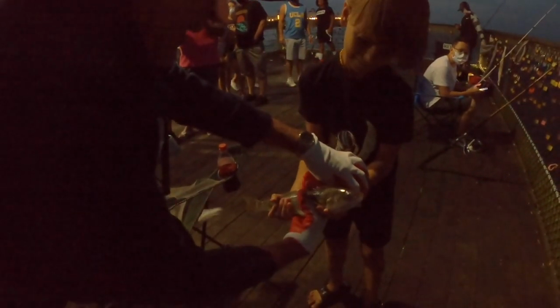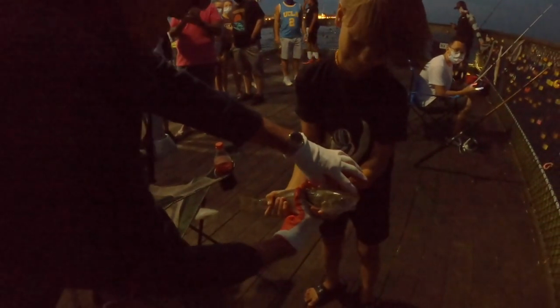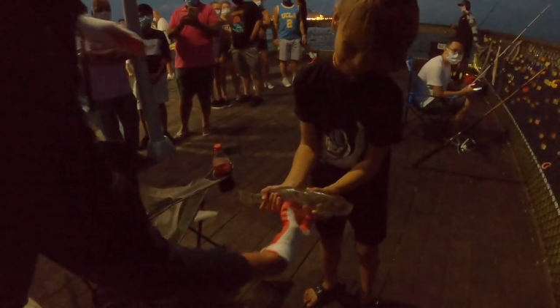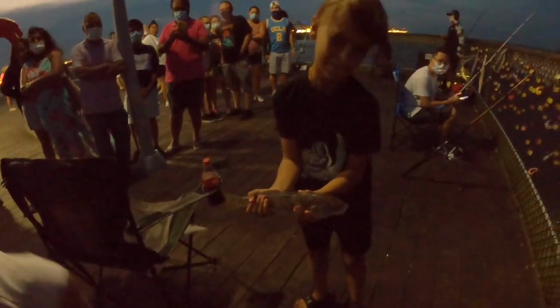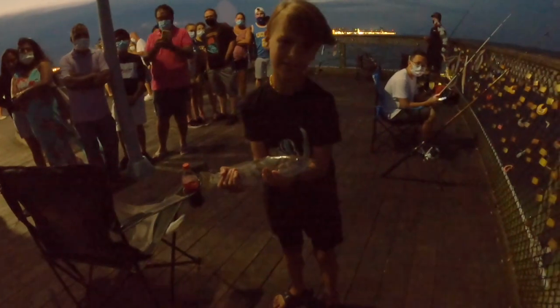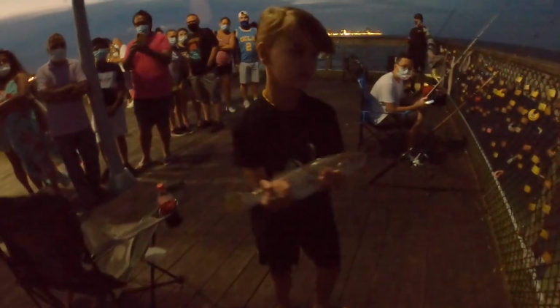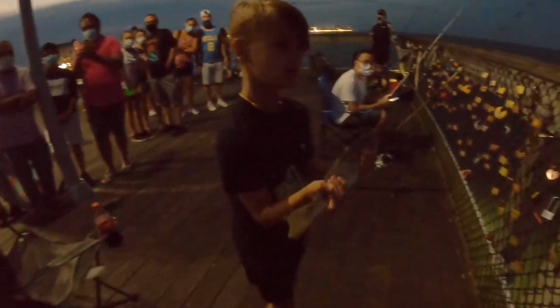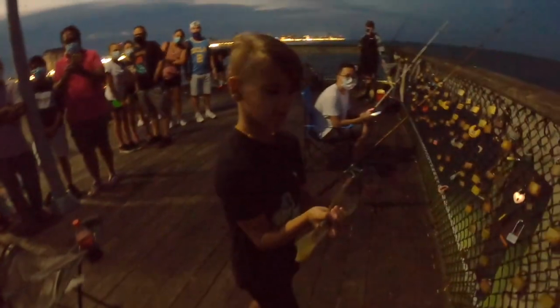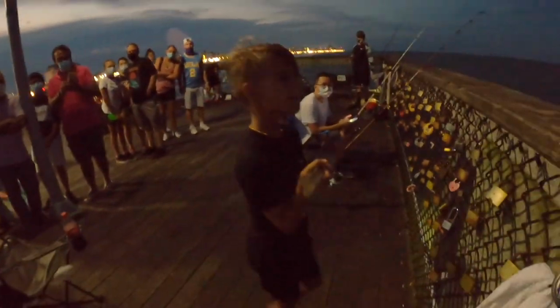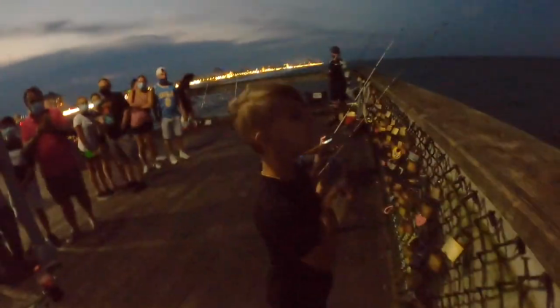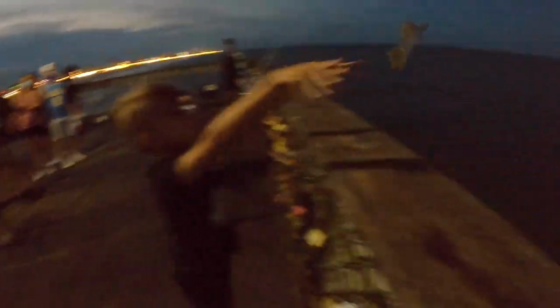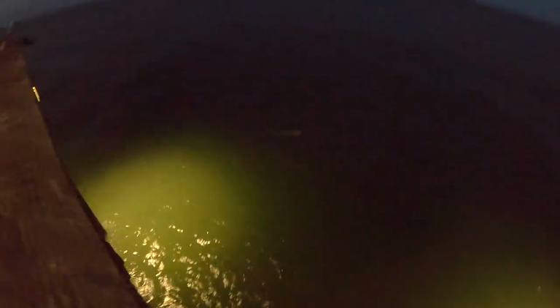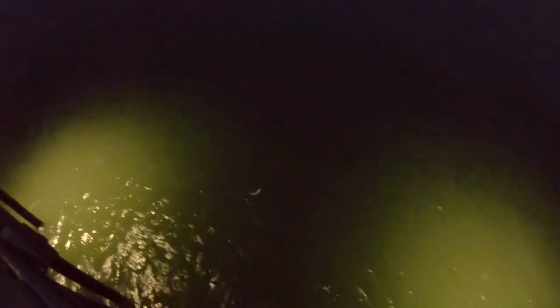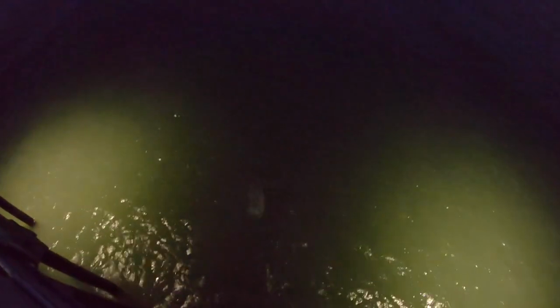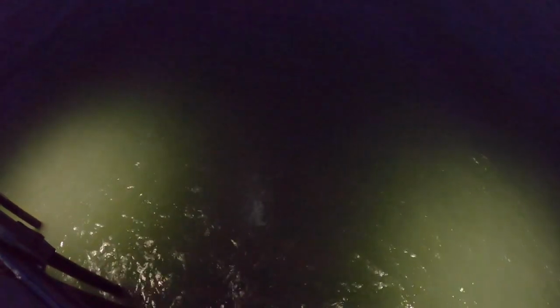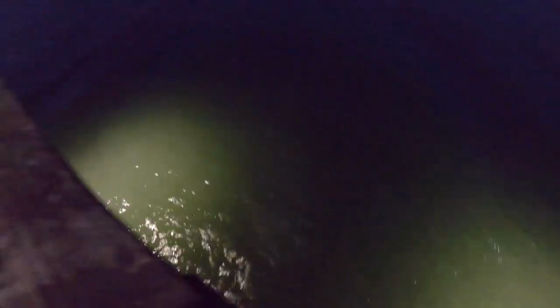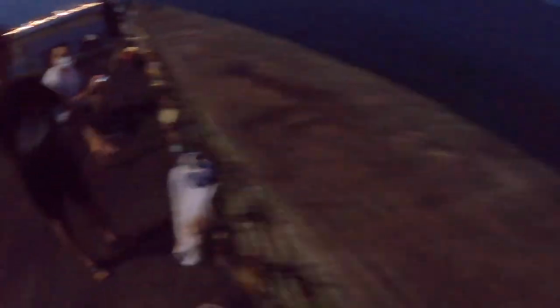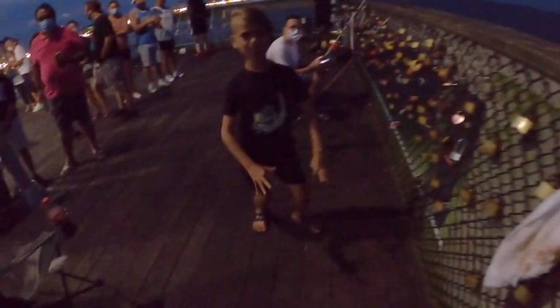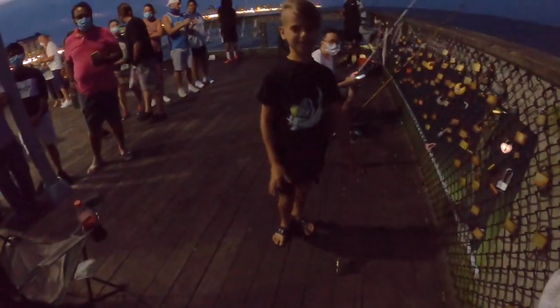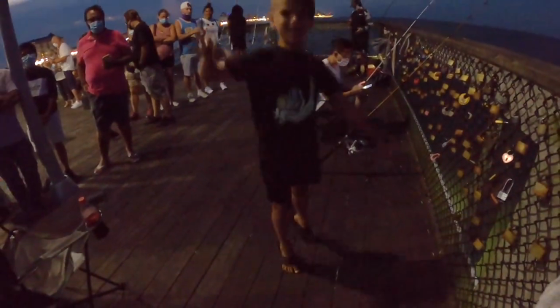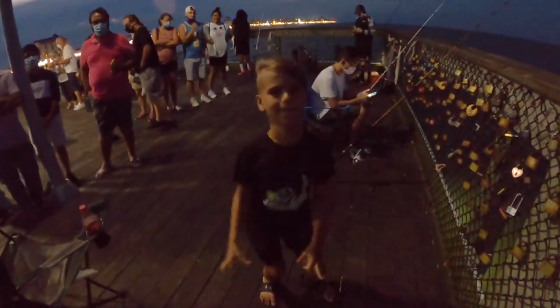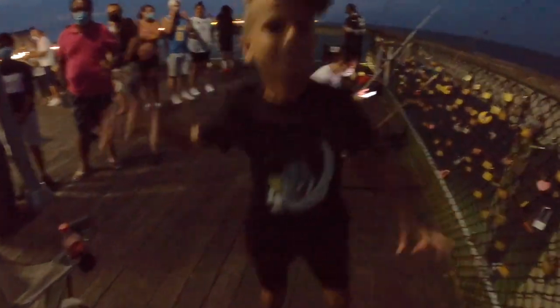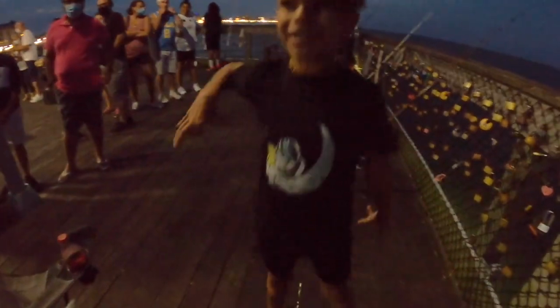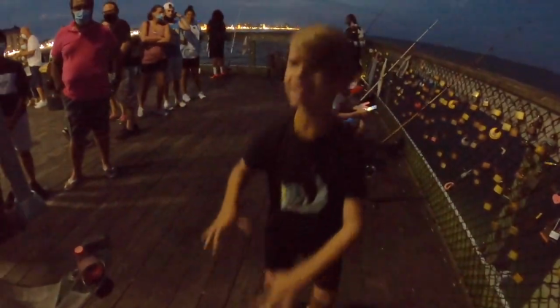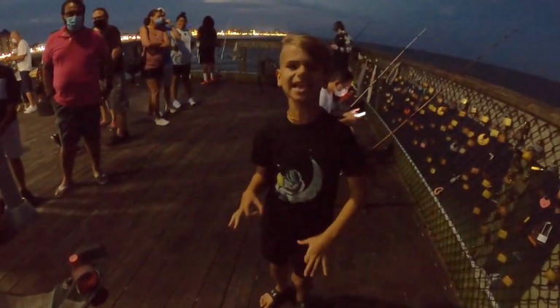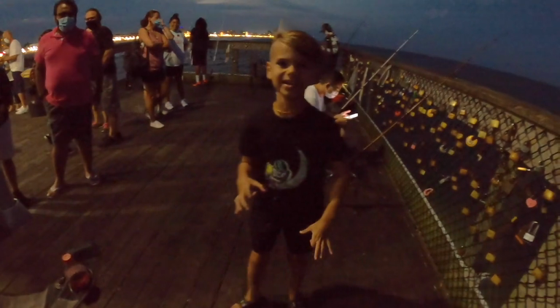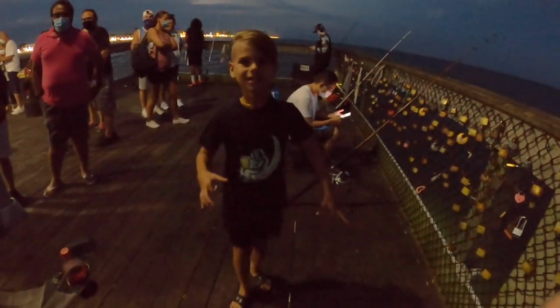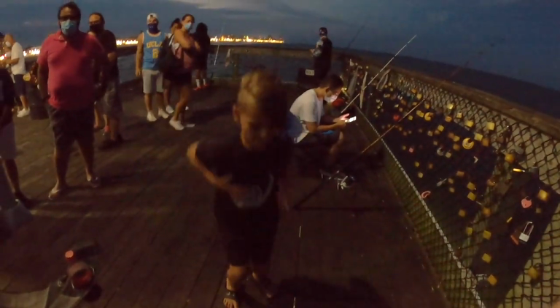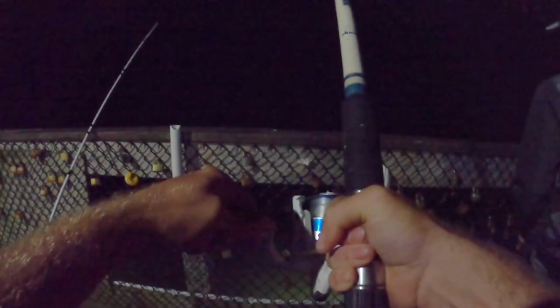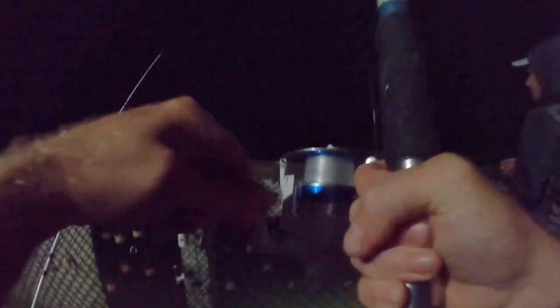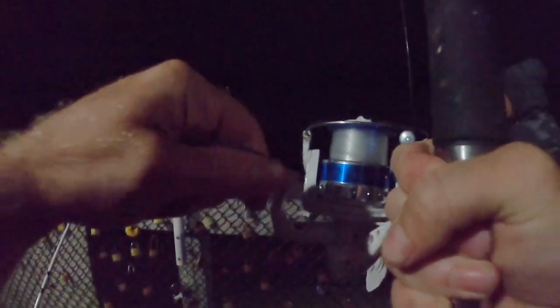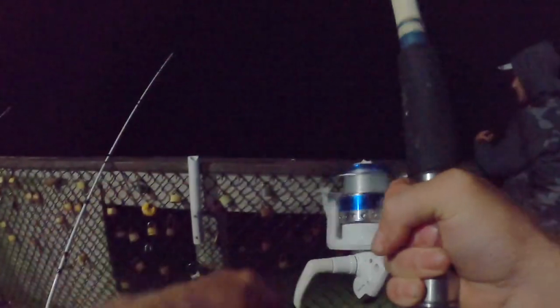All right, we gotta get him over that rail — can you lift him up and throw him? One, two, three, go! There you go, good job man. There's a skate on there — I think hopefully it doesn't get off.